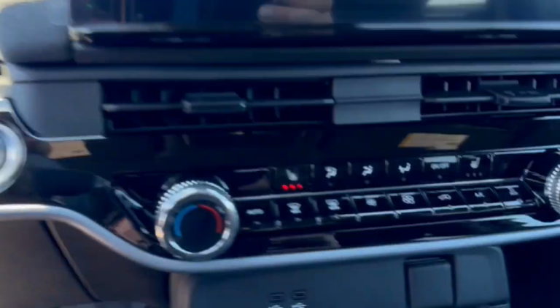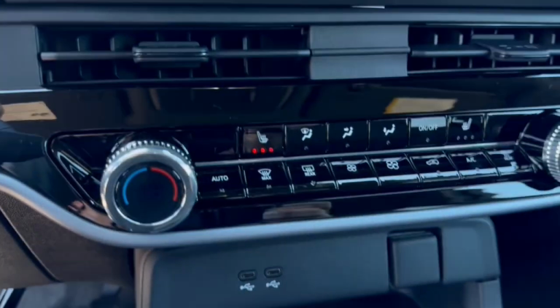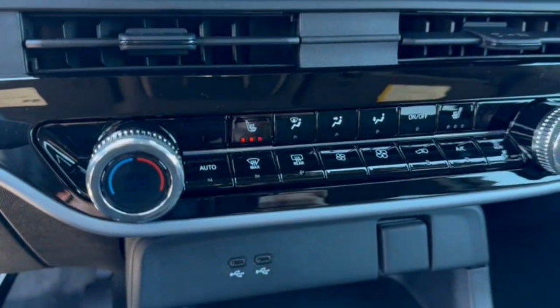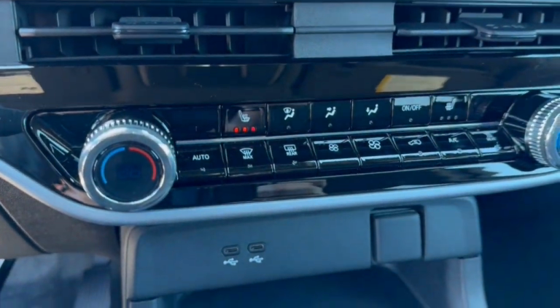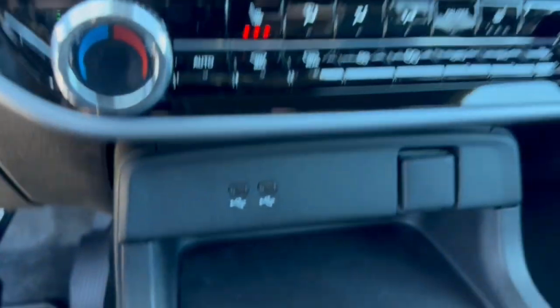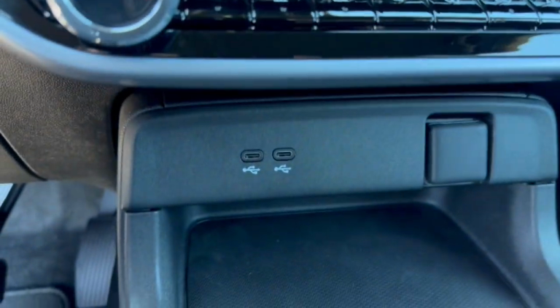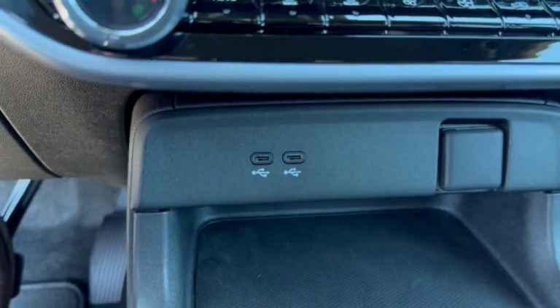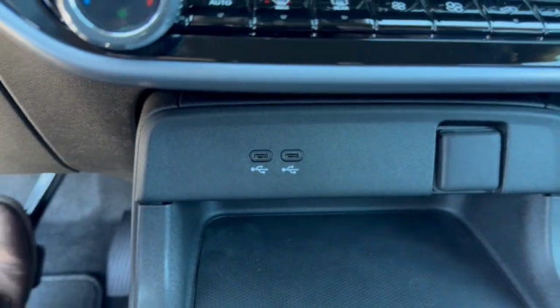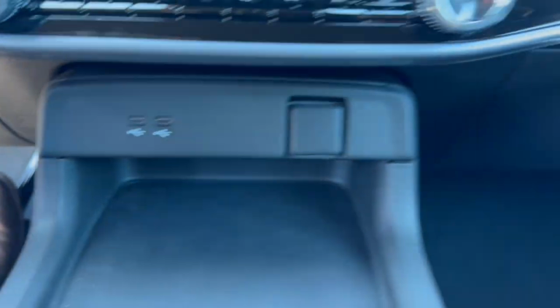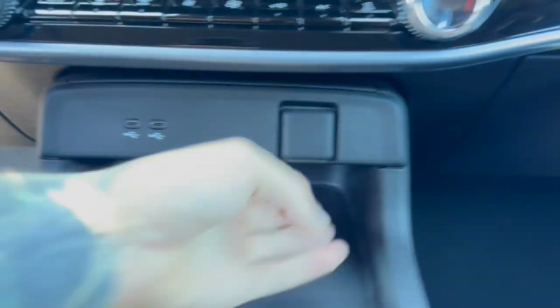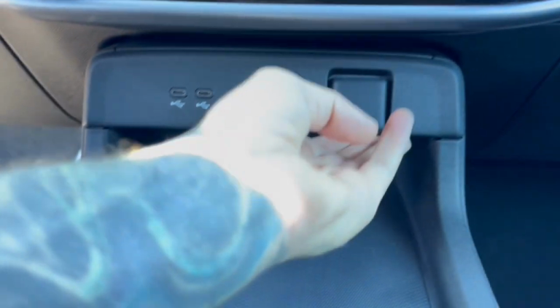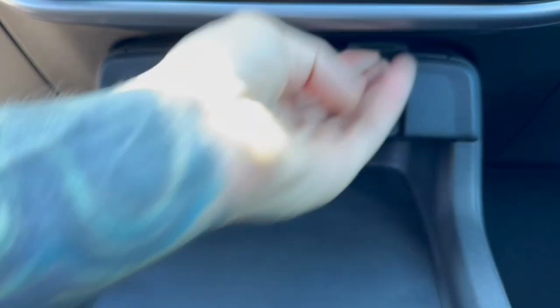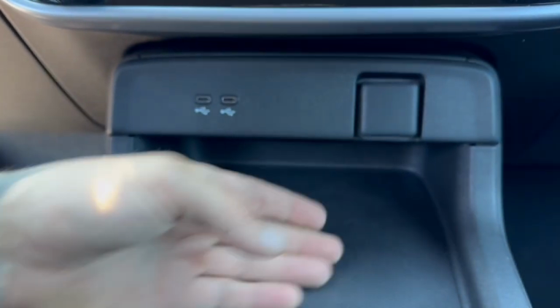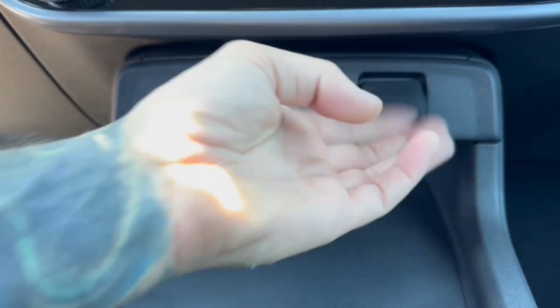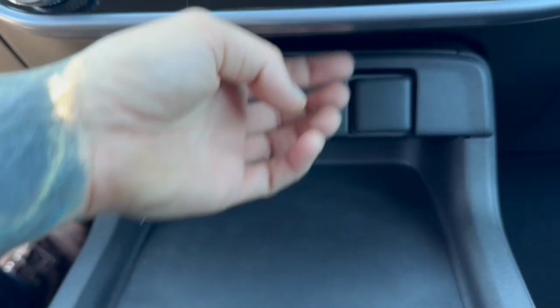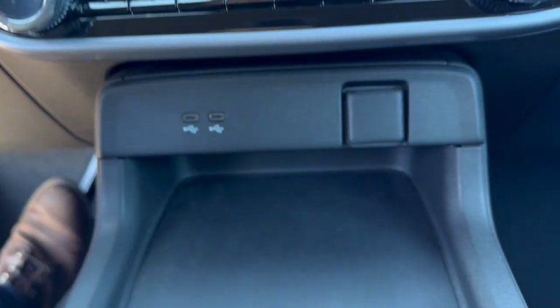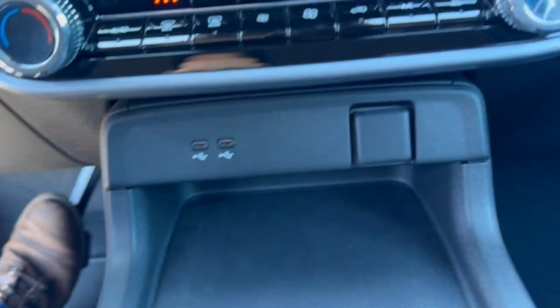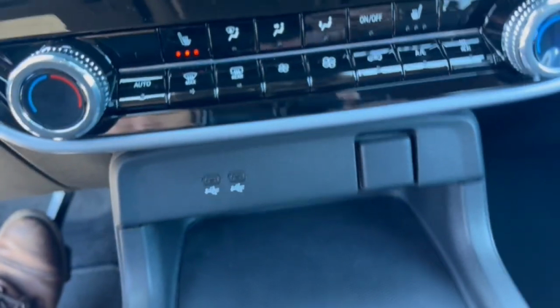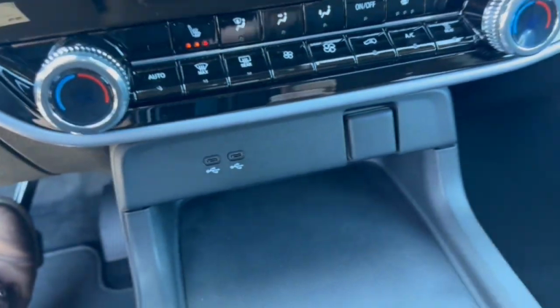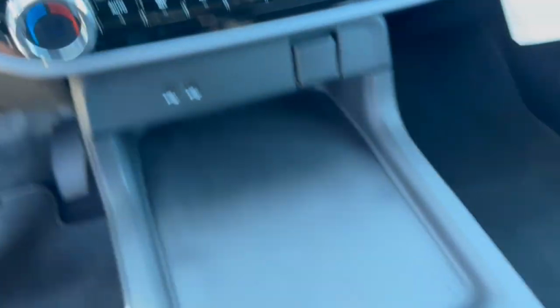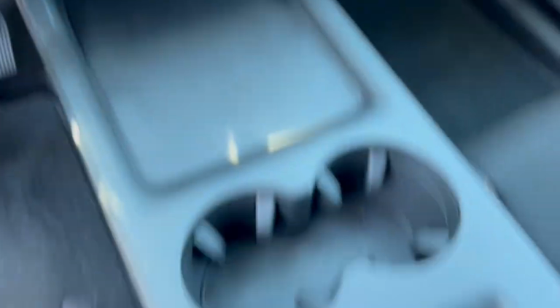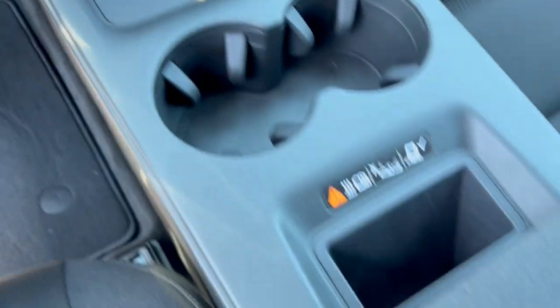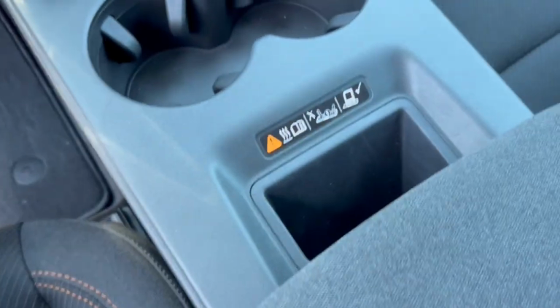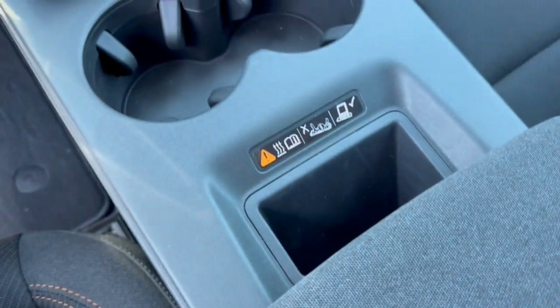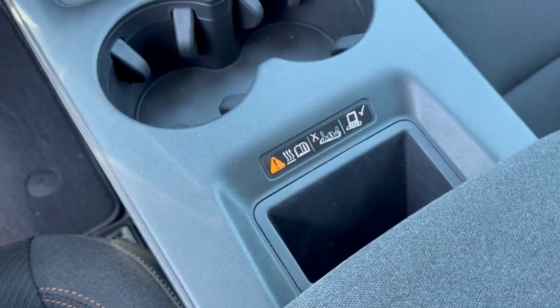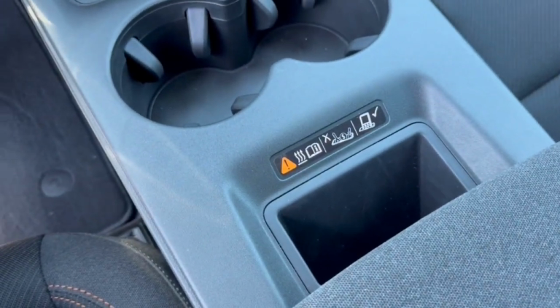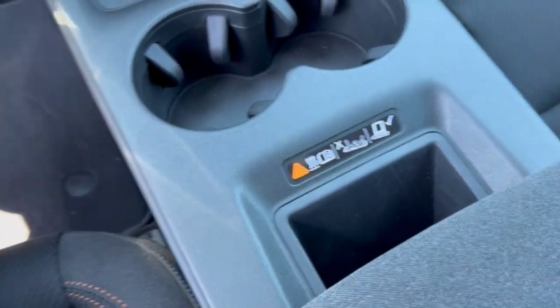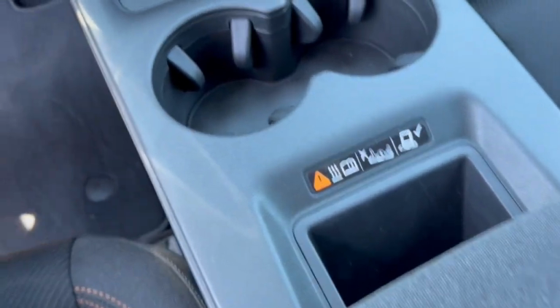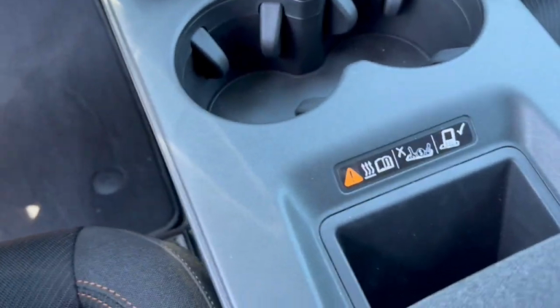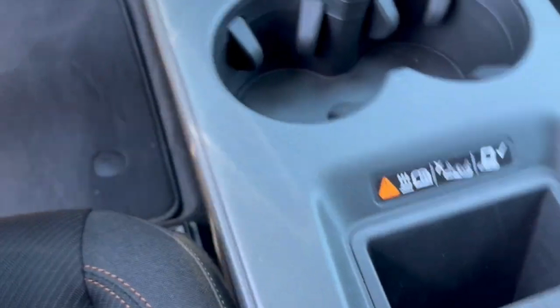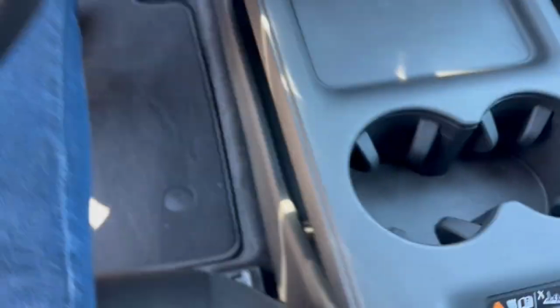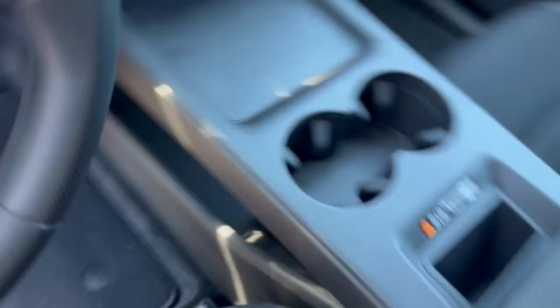You've got heated front seats, a couple of USB ports, and what looks like a 12-volt outlet — all for charging various devices. There's also a wireless charging station as well.